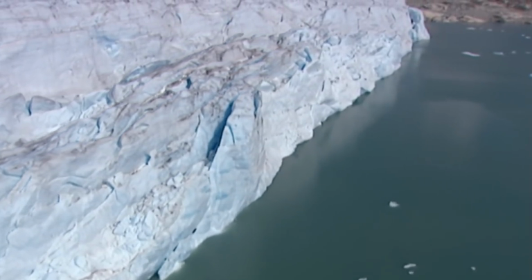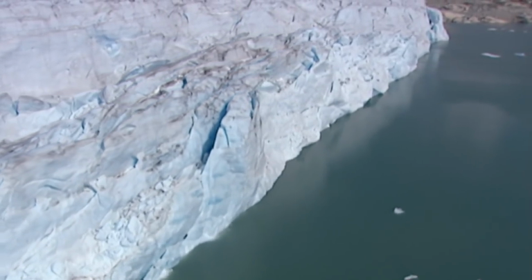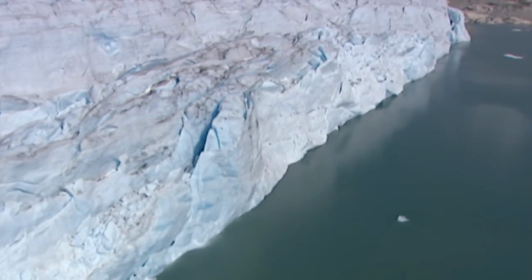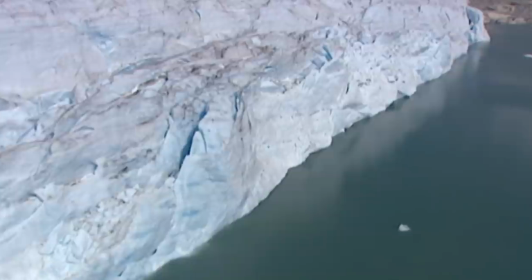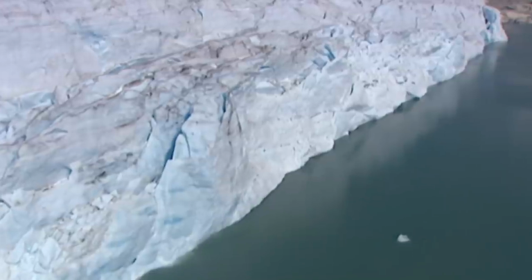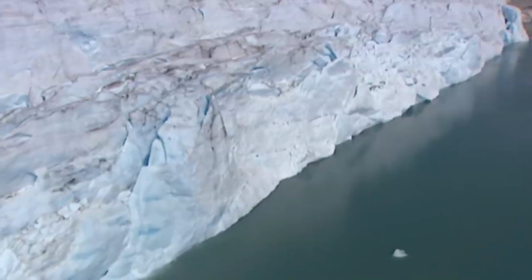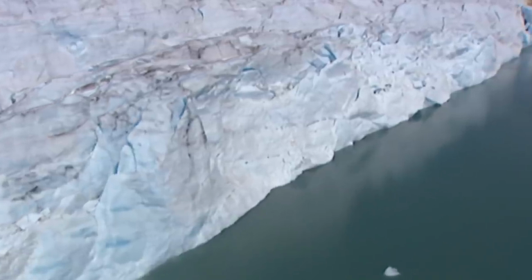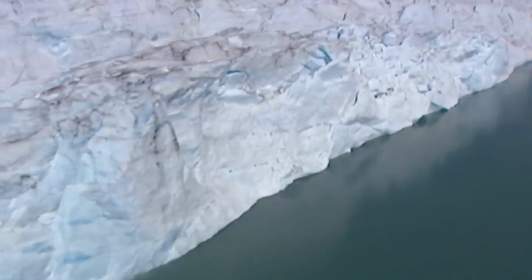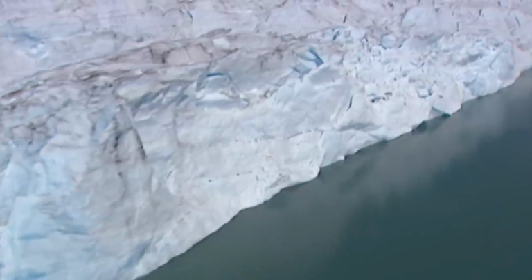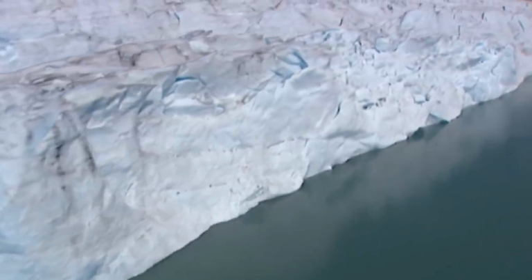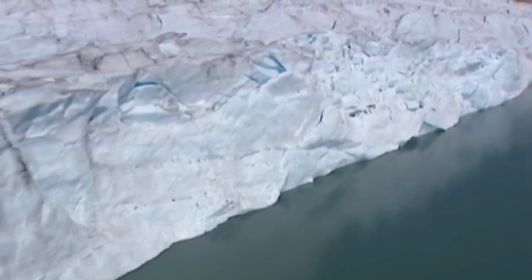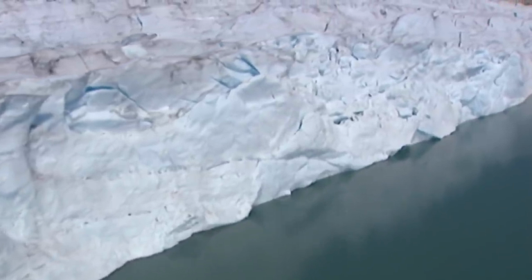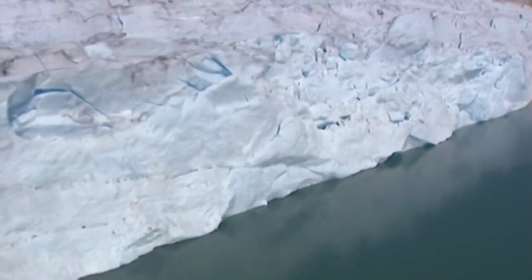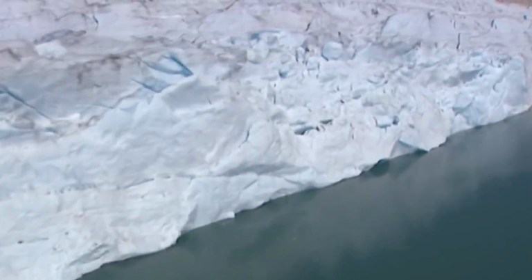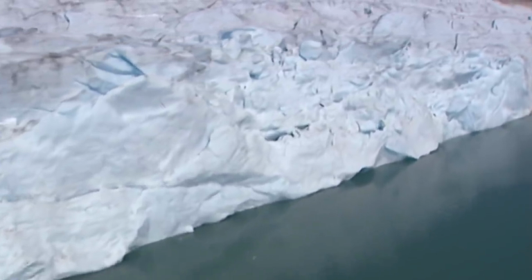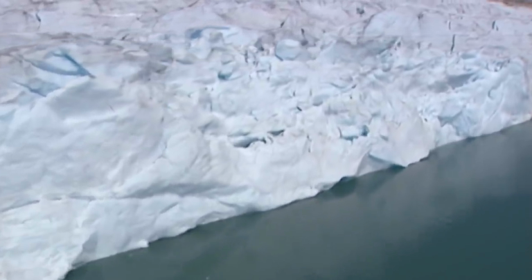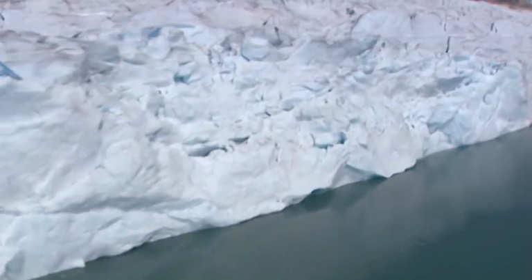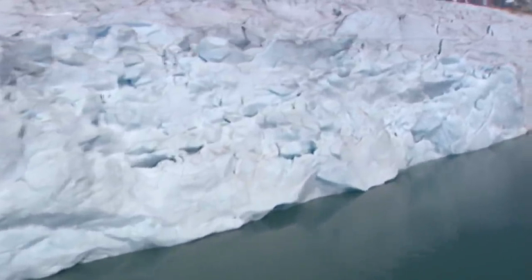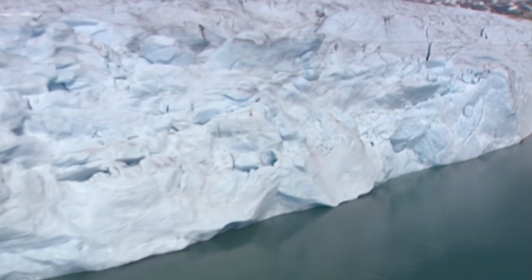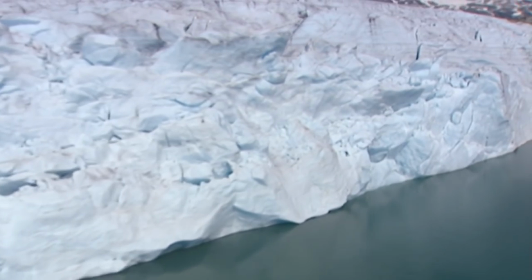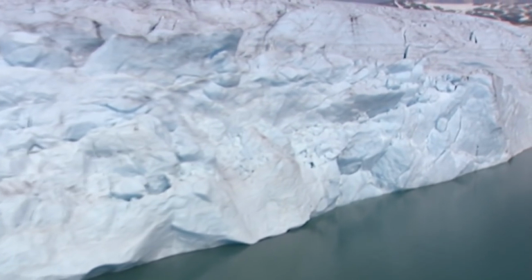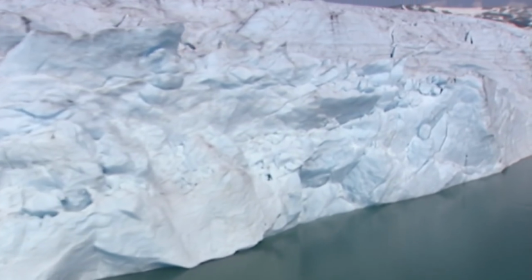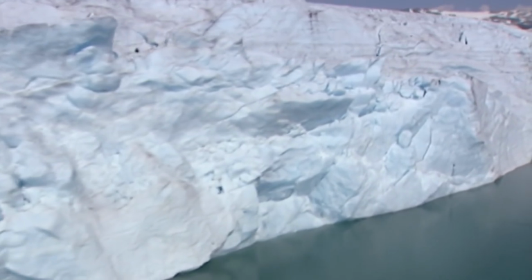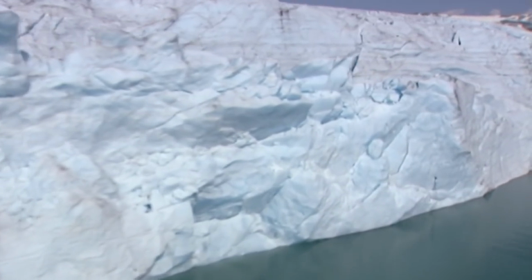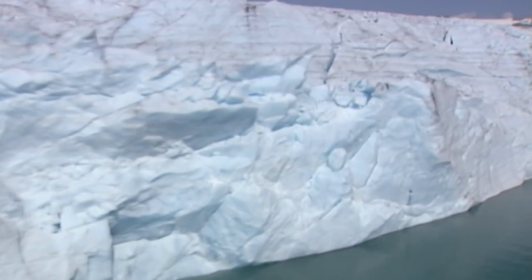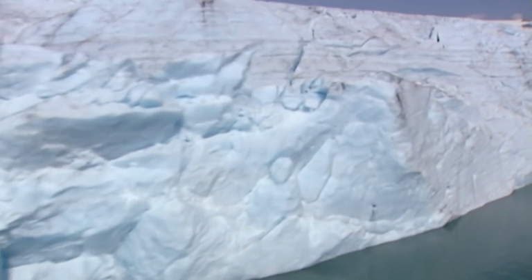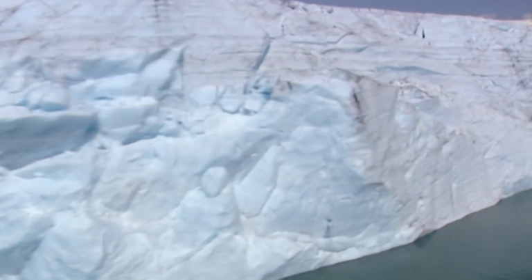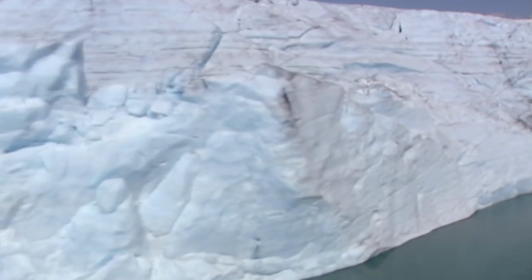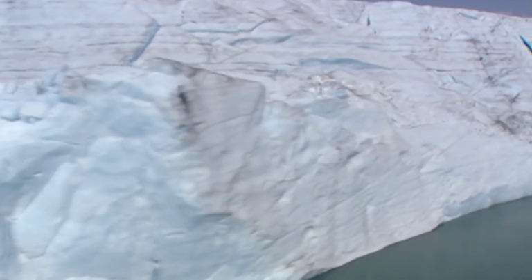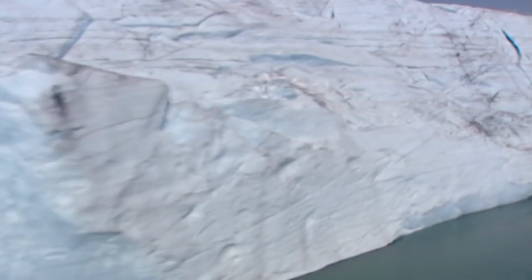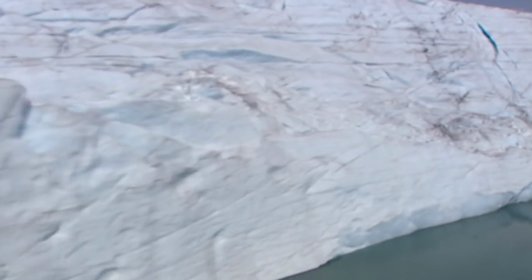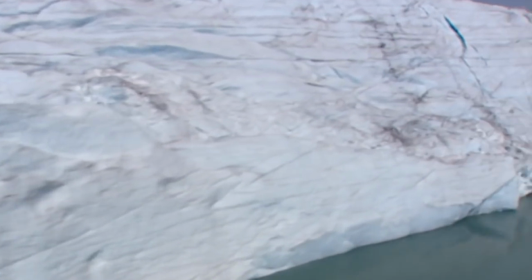The several dozen meter thick ice shield seems gigantic. And yet, compared to the kilometer-thick masses of ice of the ice ages, this glacier is very thin ice.